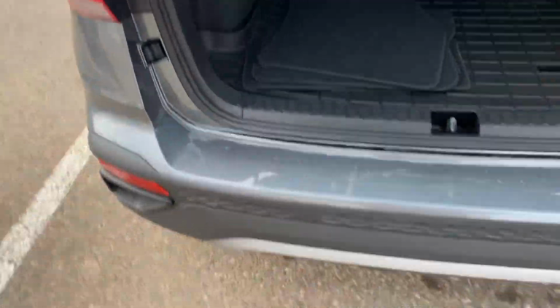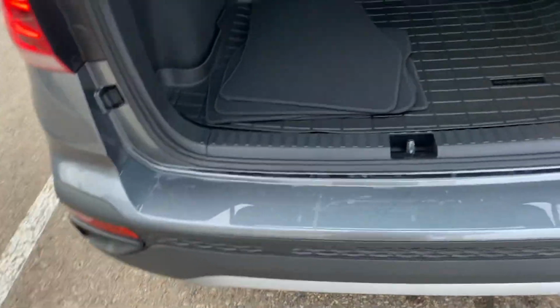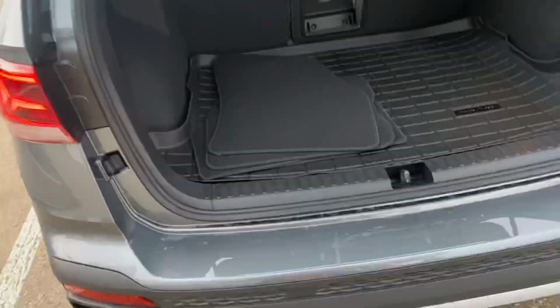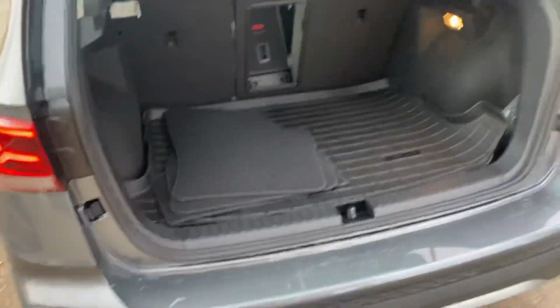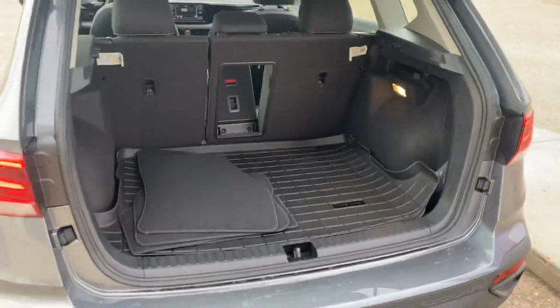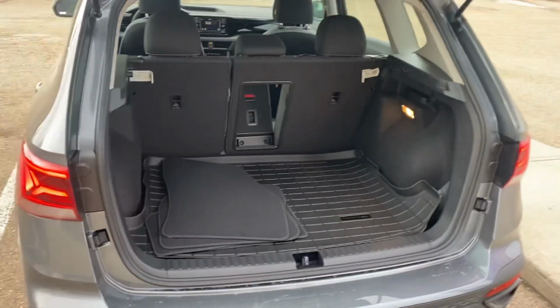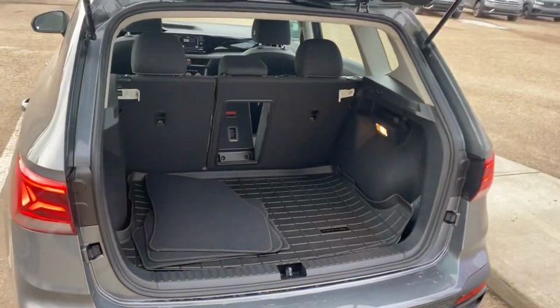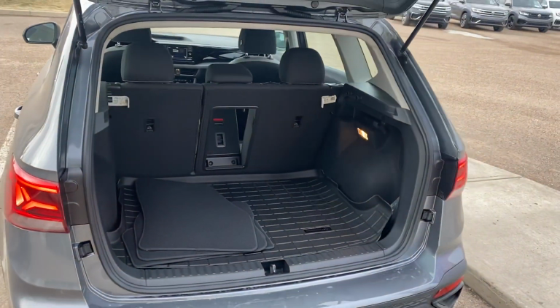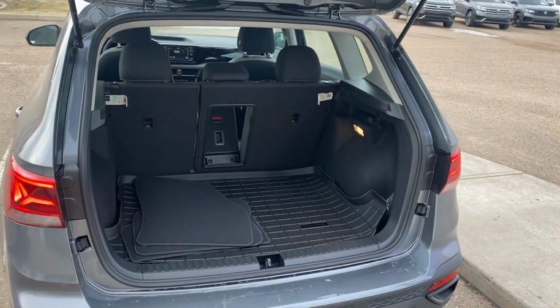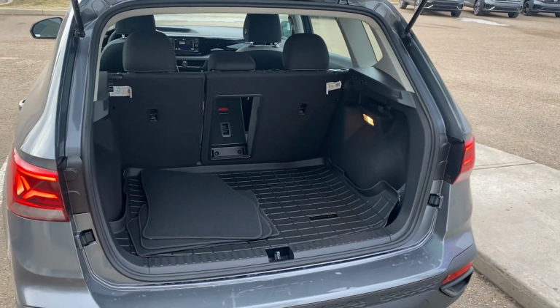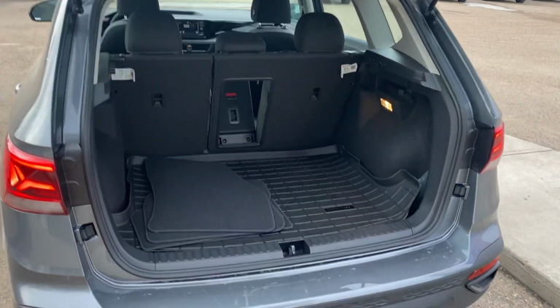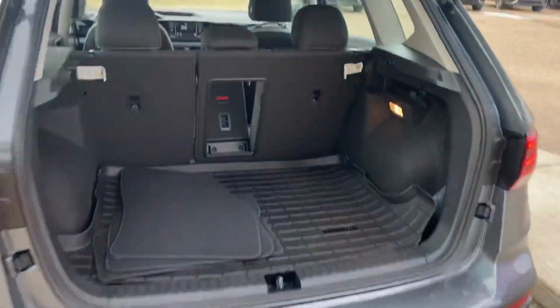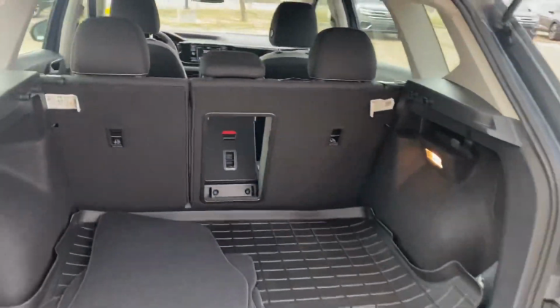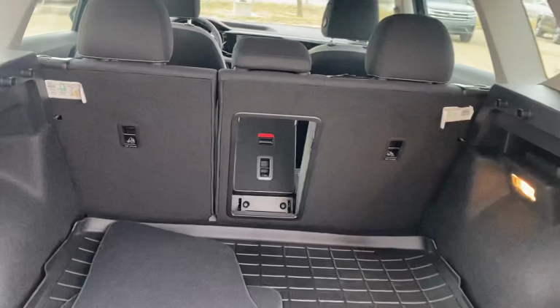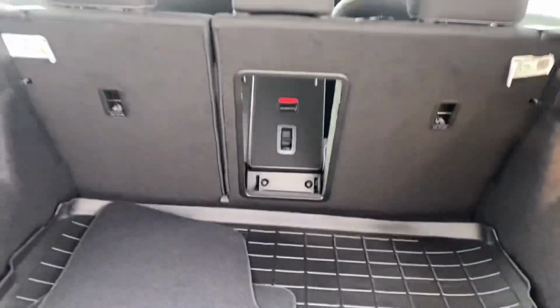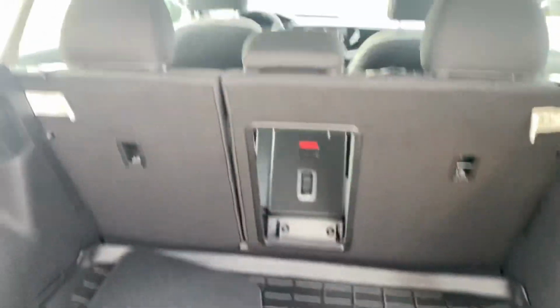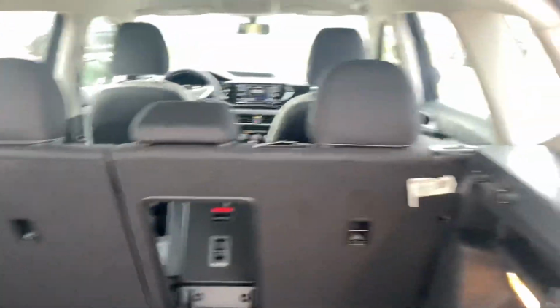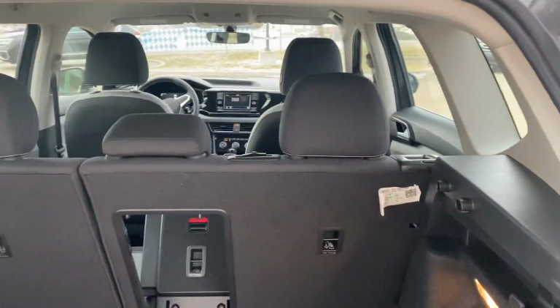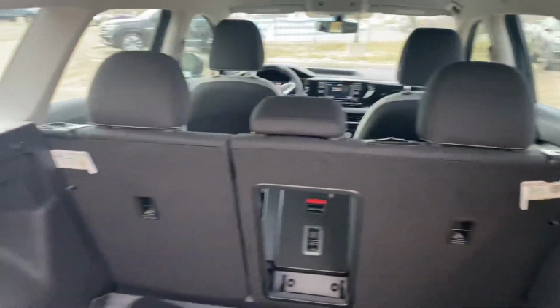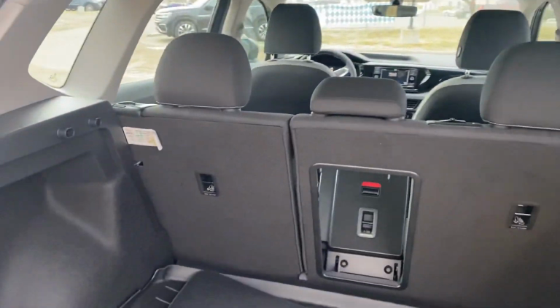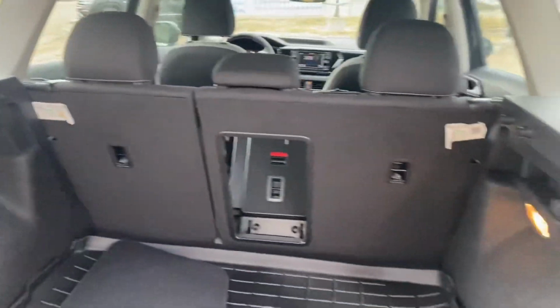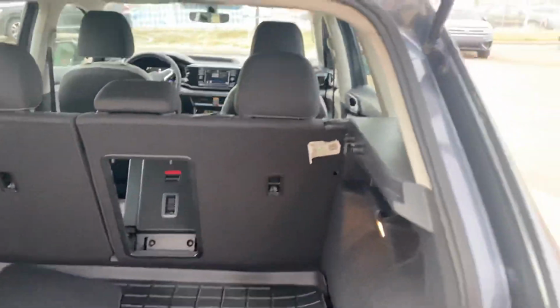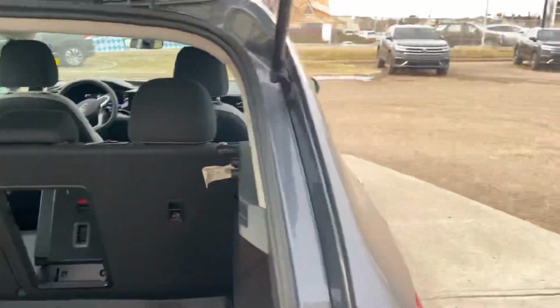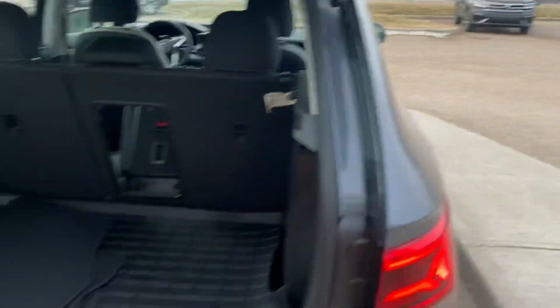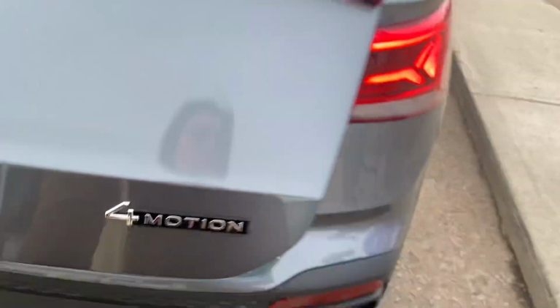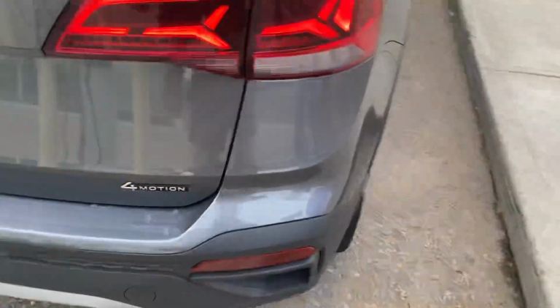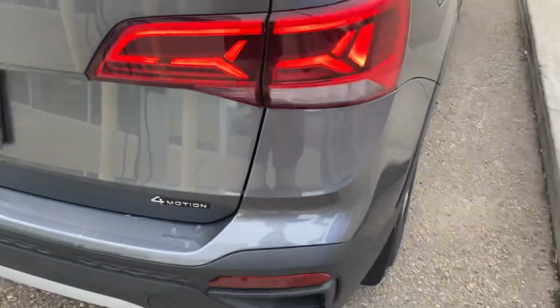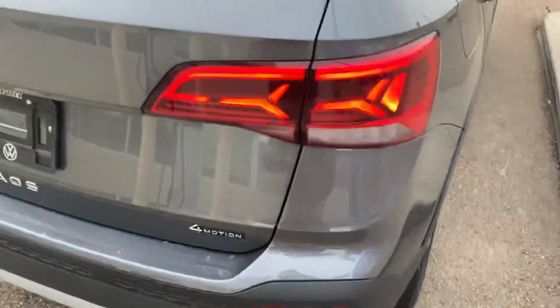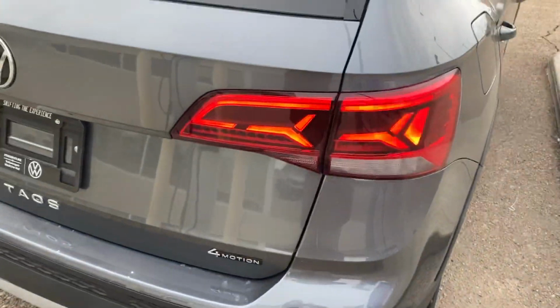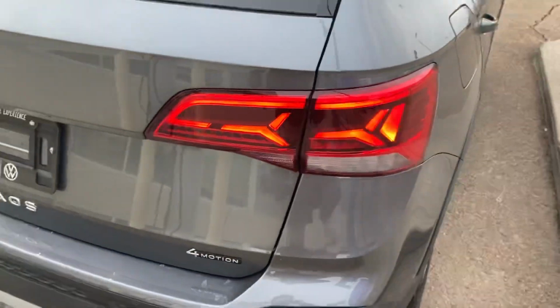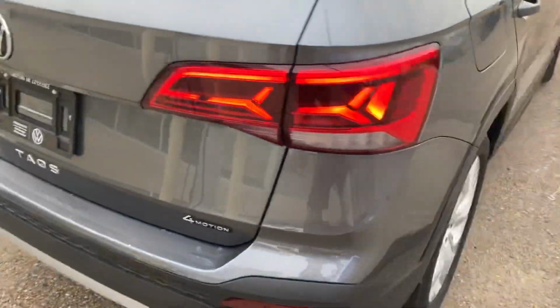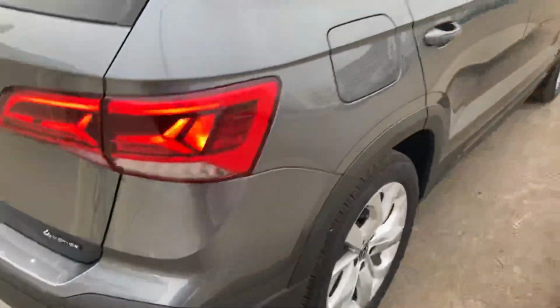Come to the back — got lots of trunk space for your two dogs, as well as skis can enter right in there. The seats also lay down flat. Pop this down — you got the LED taillights in the back.